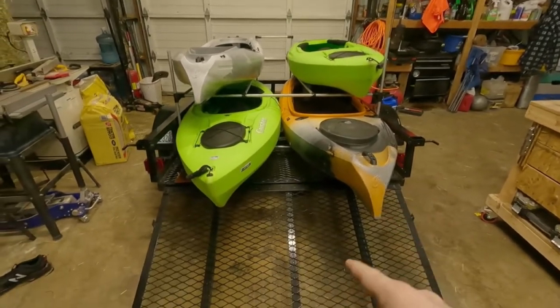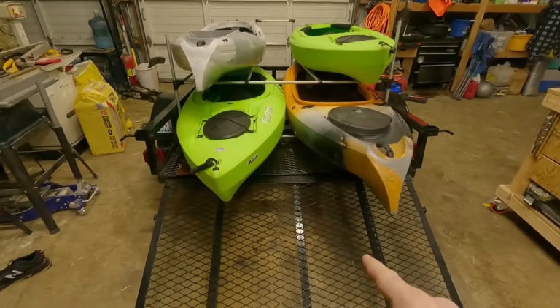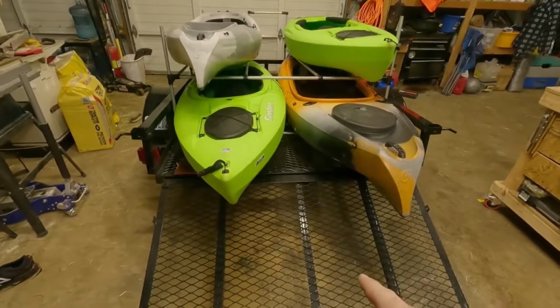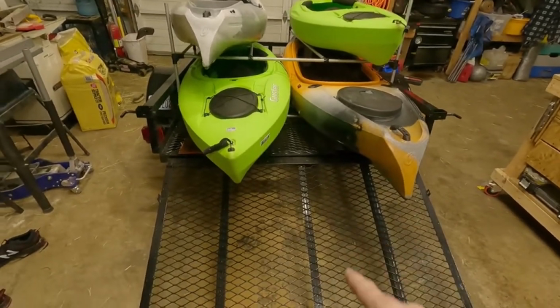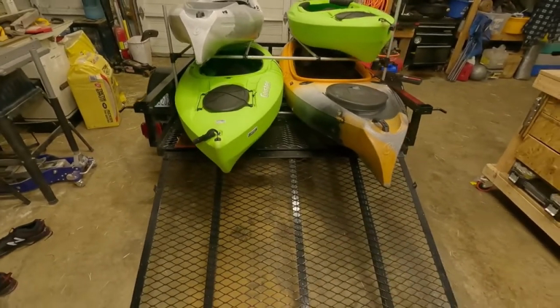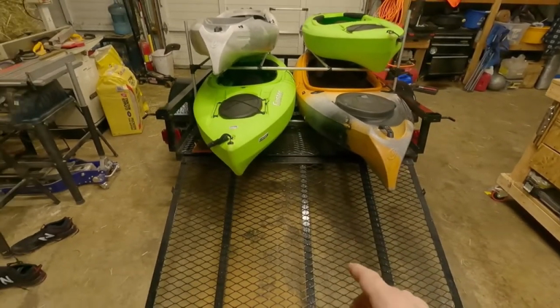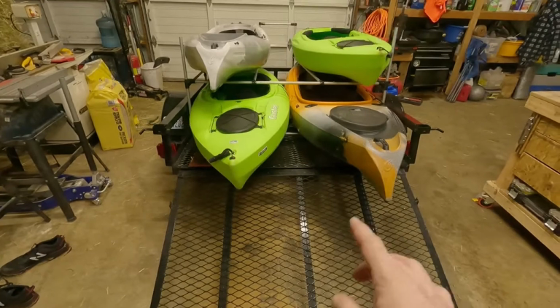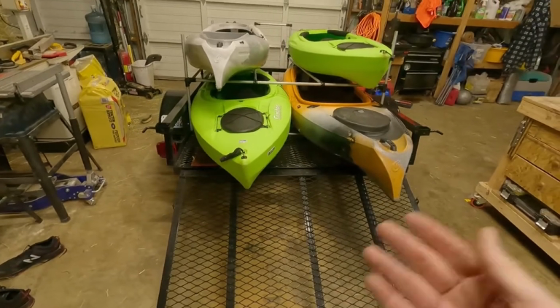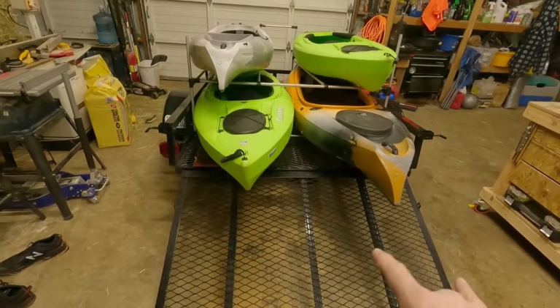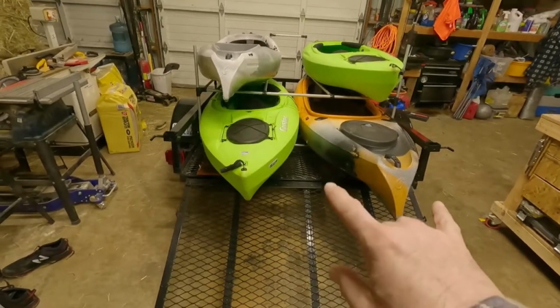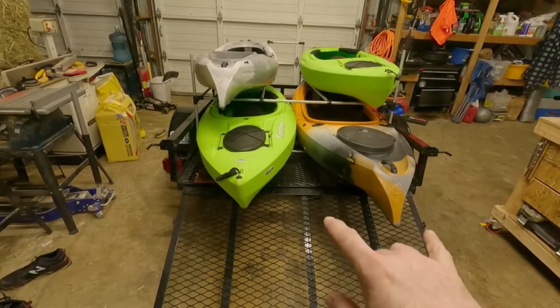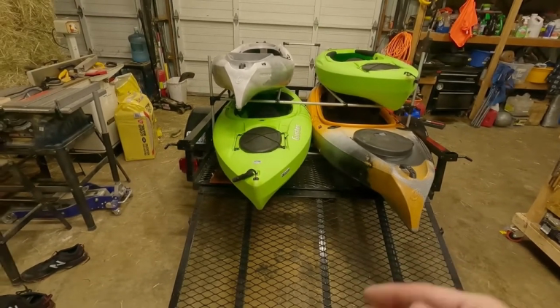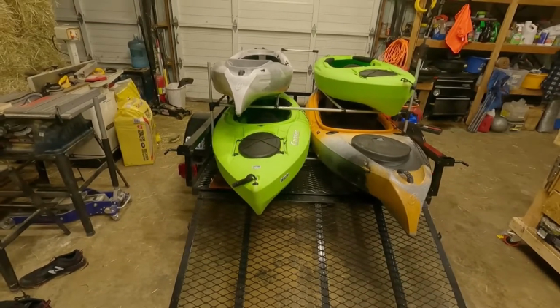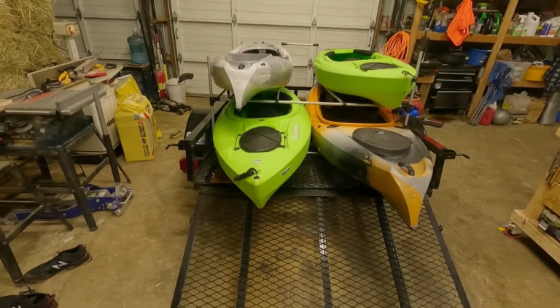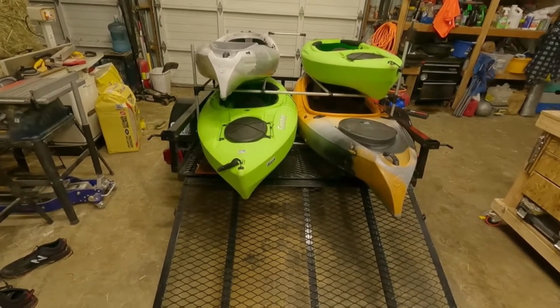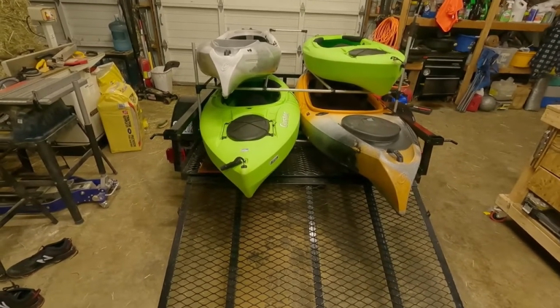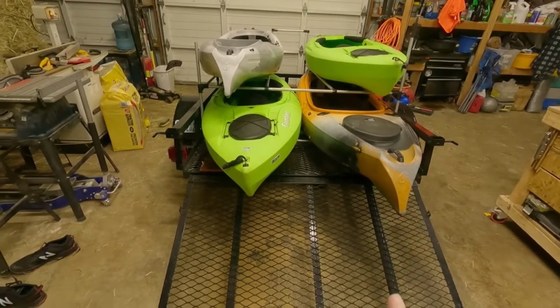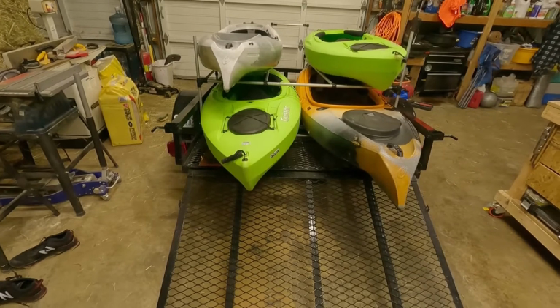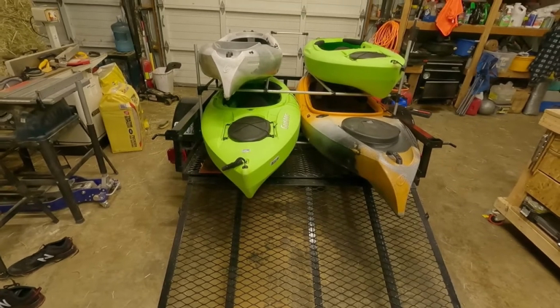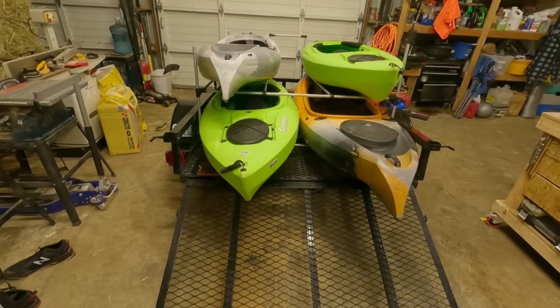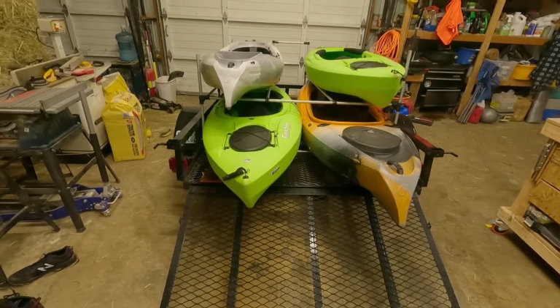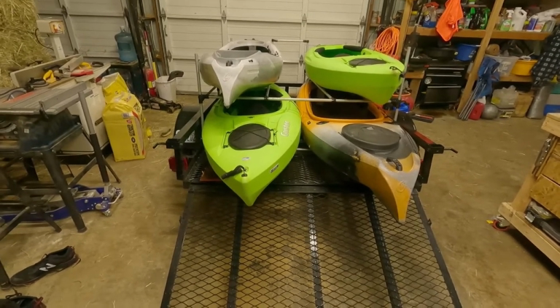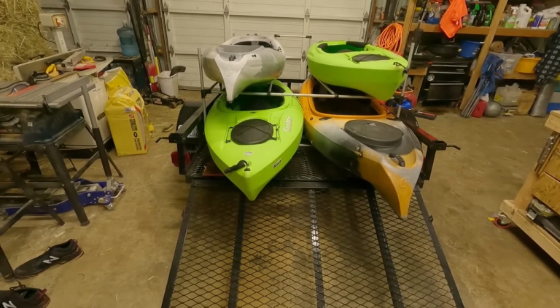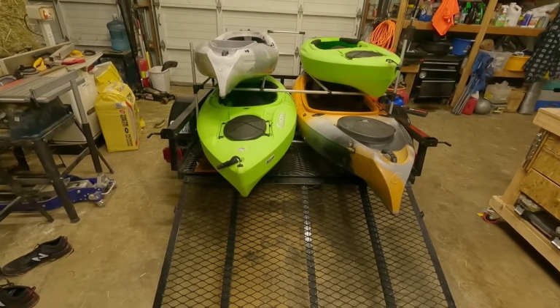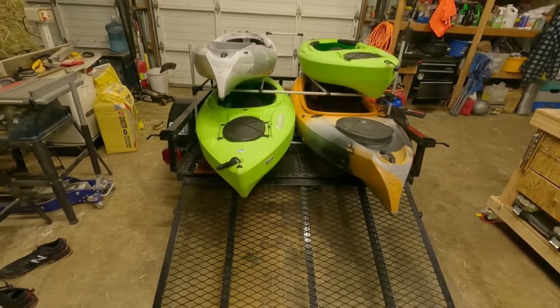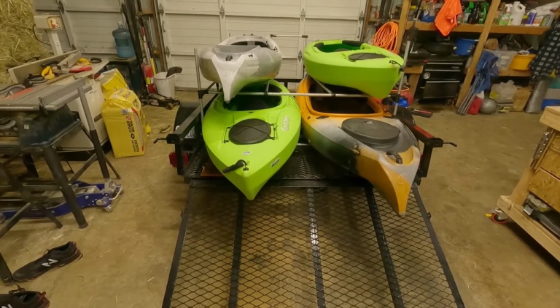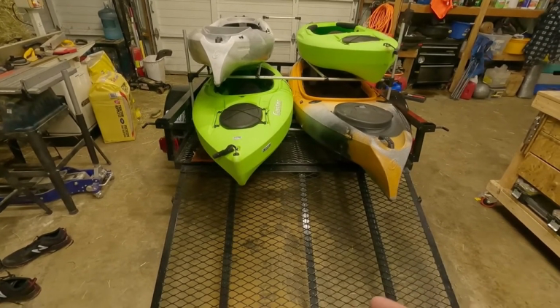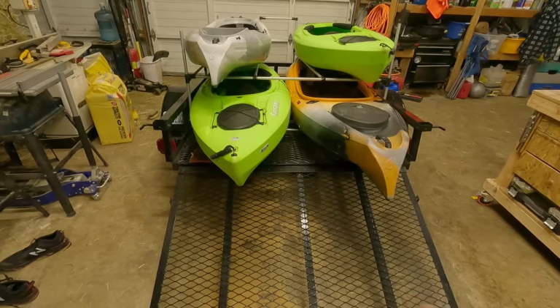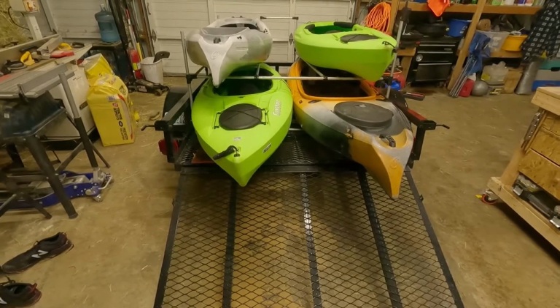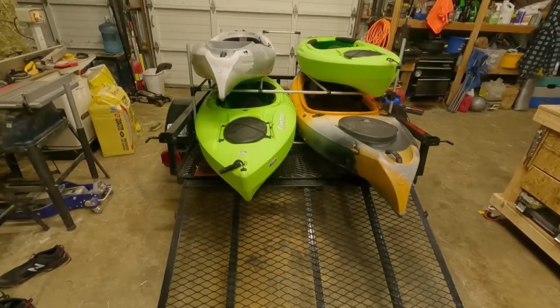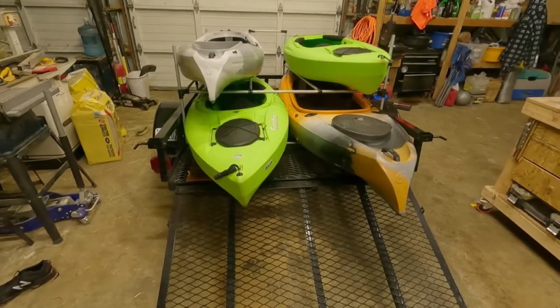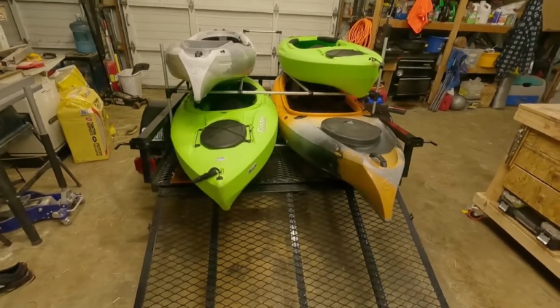One thing I'm going to have to do is cut this tailgate off. I was hoping it had hinges where you could drop it down and slide it off, but they're actually sealed bearings — good hinges, but I'm going to end up cutting those off and making it so I can take this tailgate on and off anytime I want.